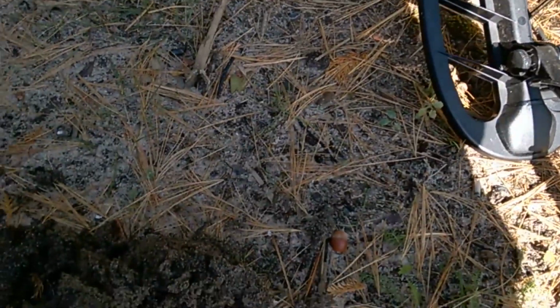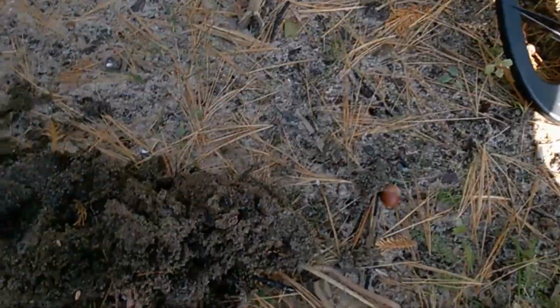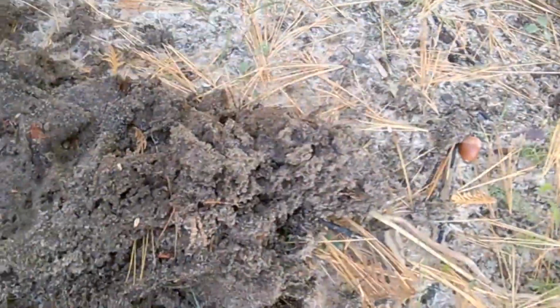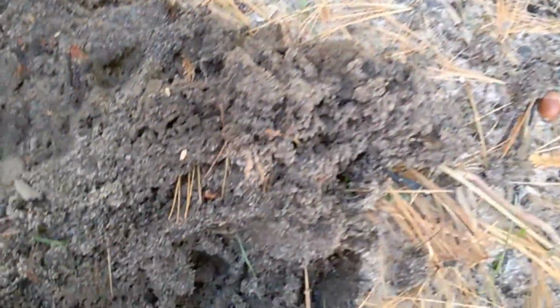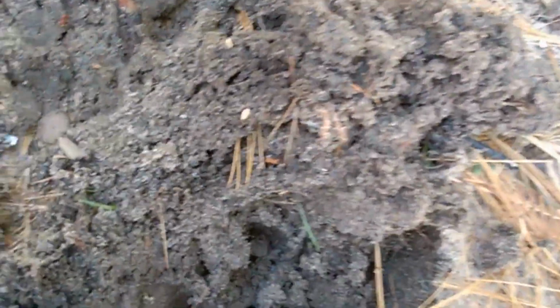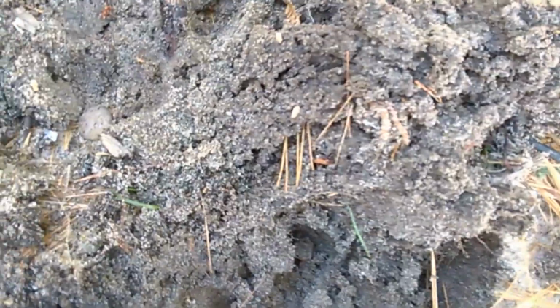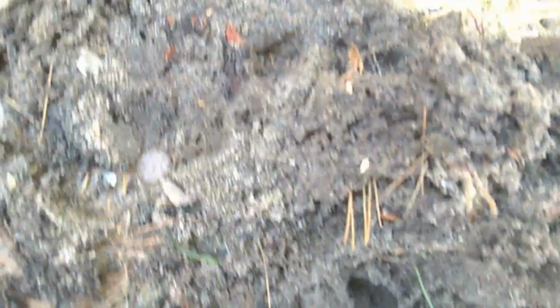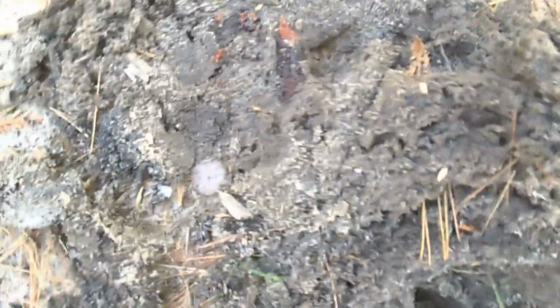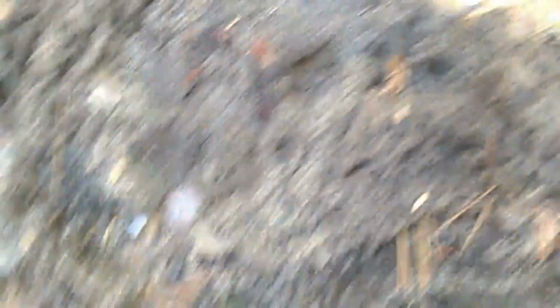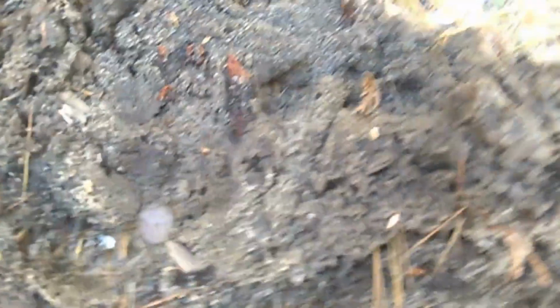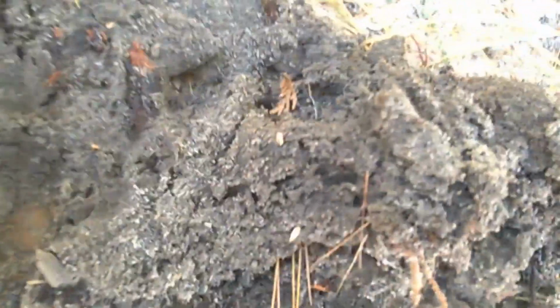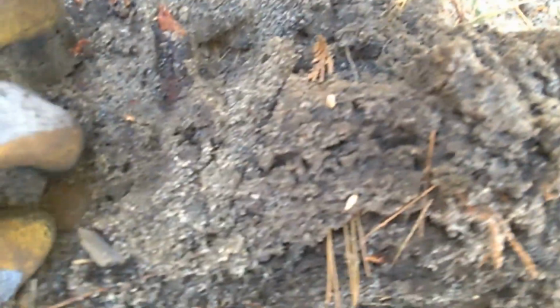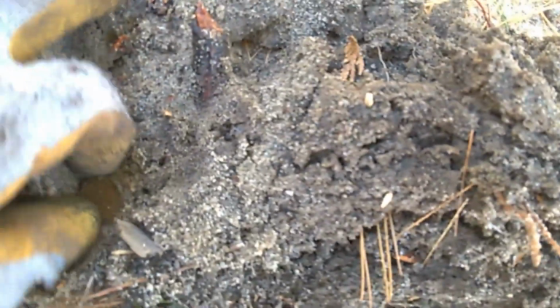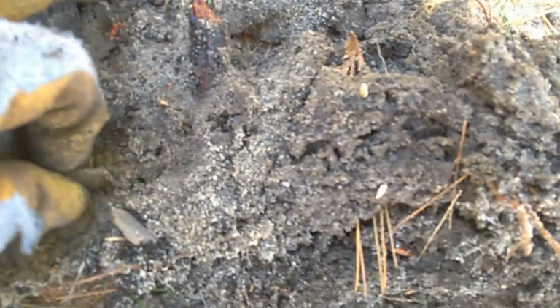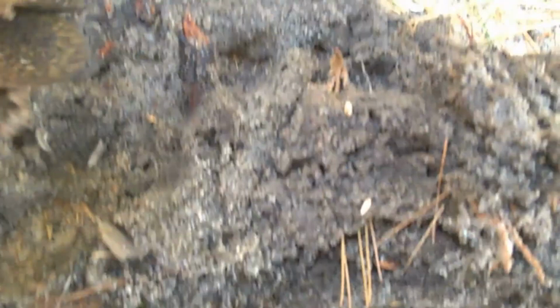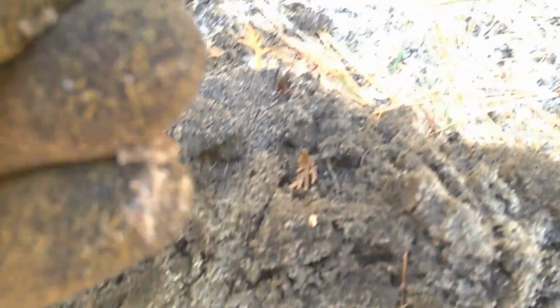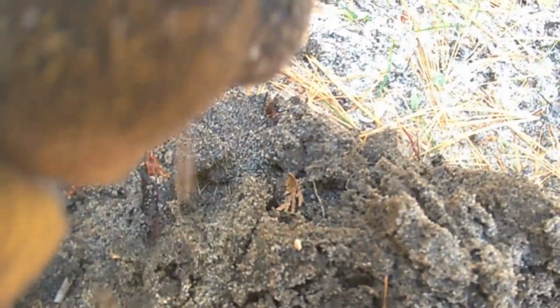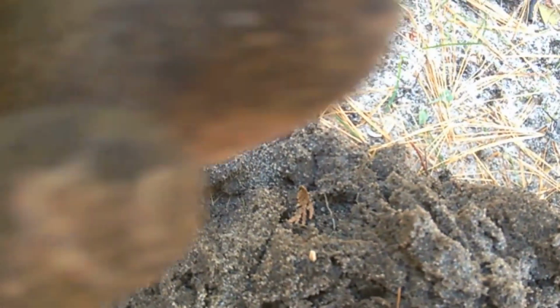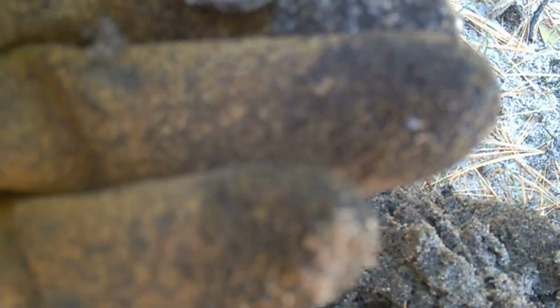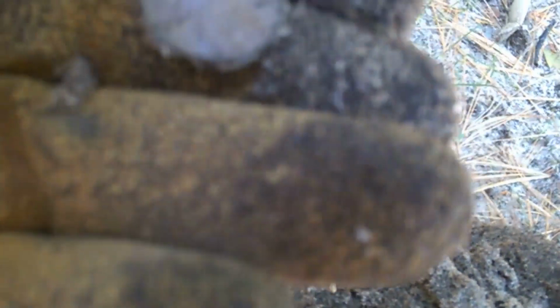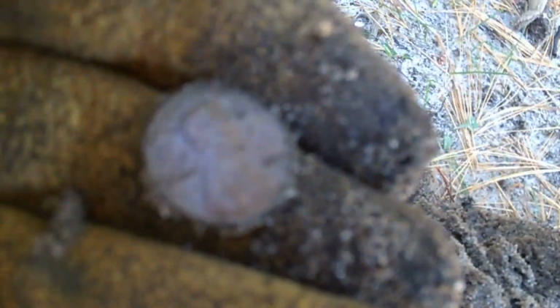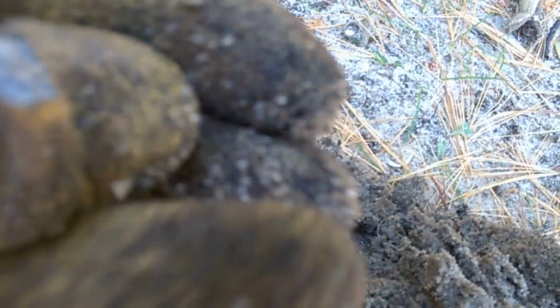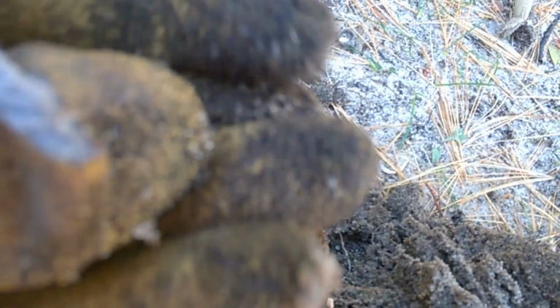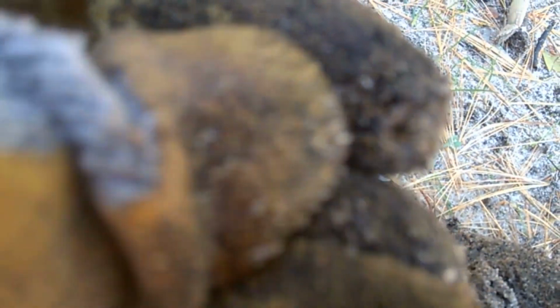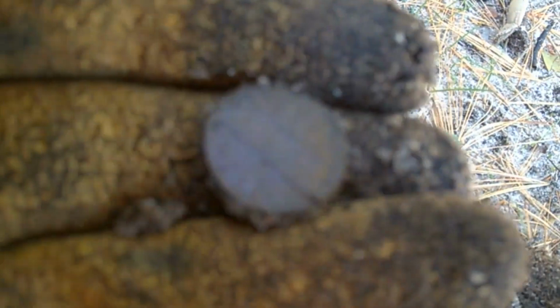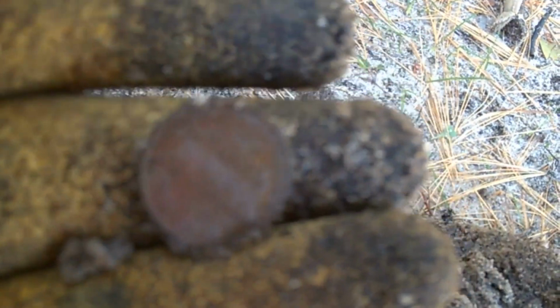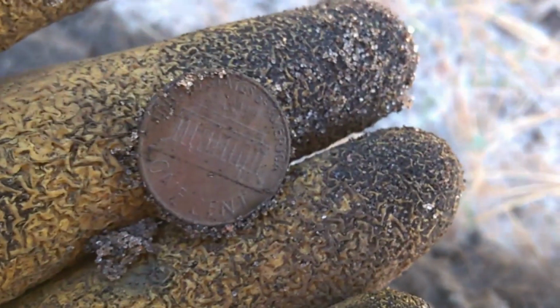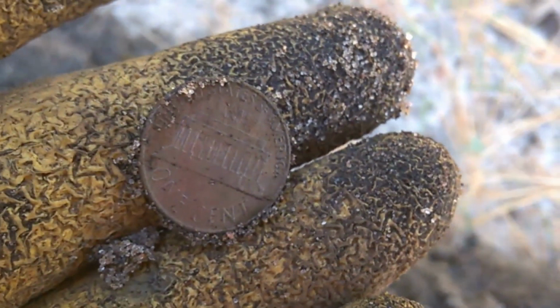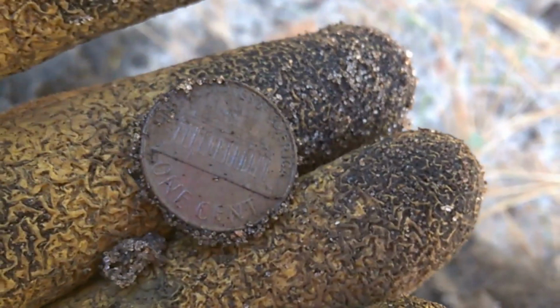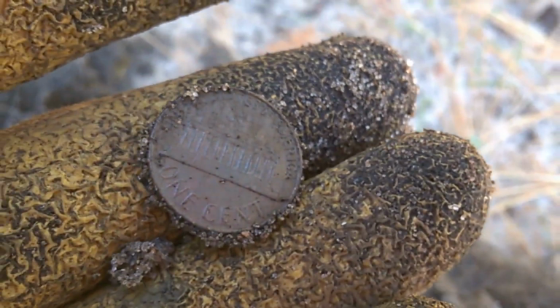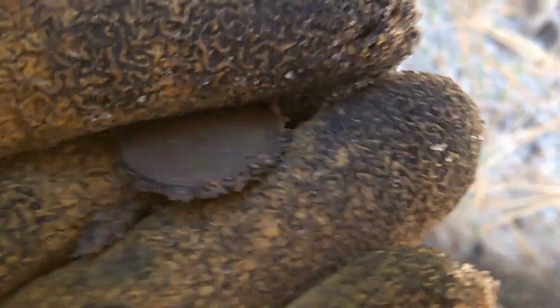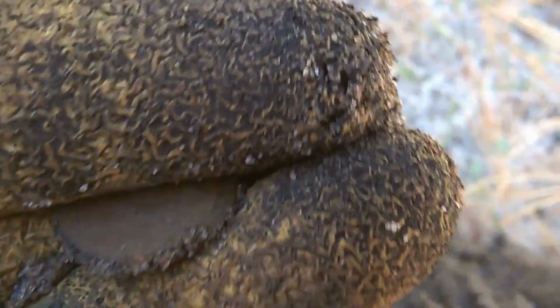Oh wow, I think I'm going to fall over. I finally found a coin! First coin — I'm on the board. I think it's just a memorial, but I'm glad to see it.